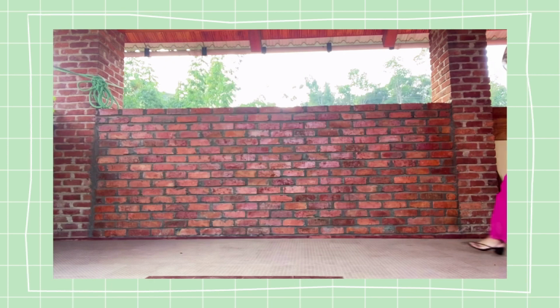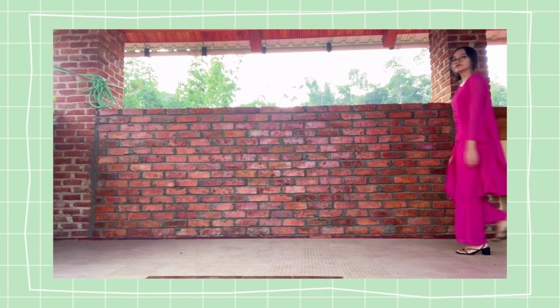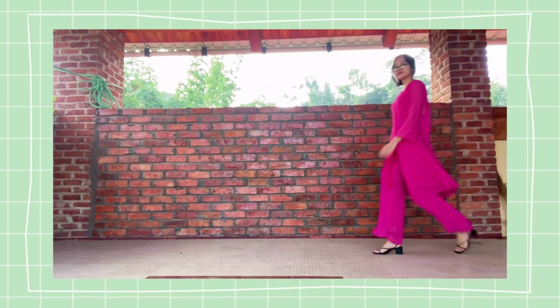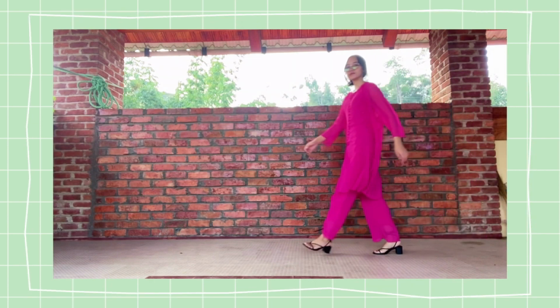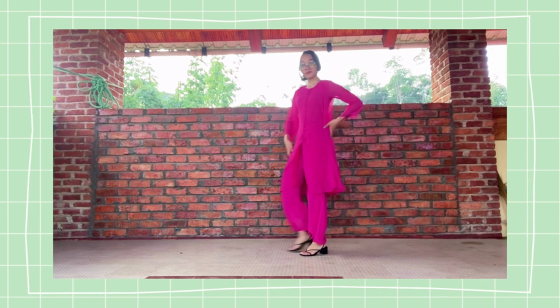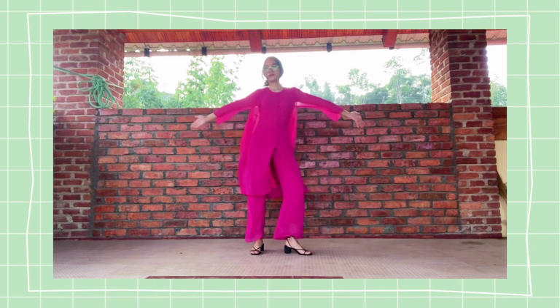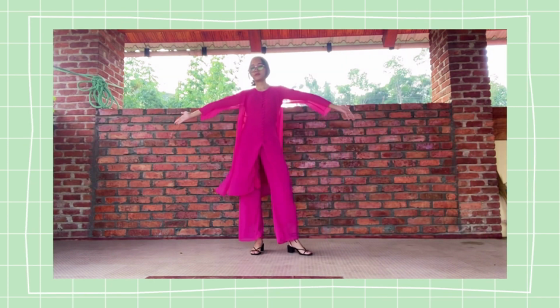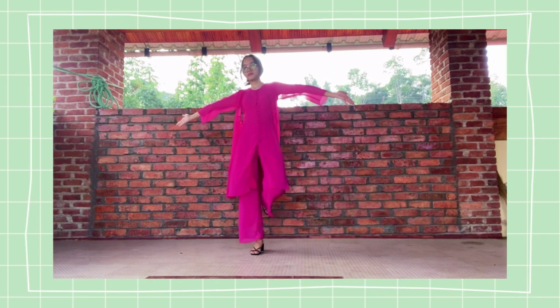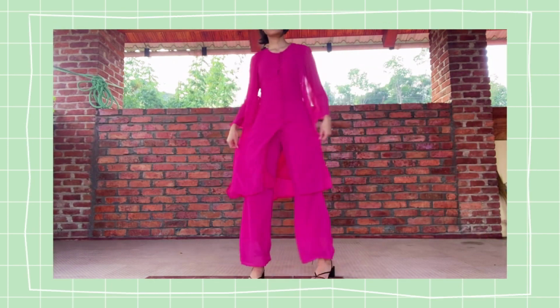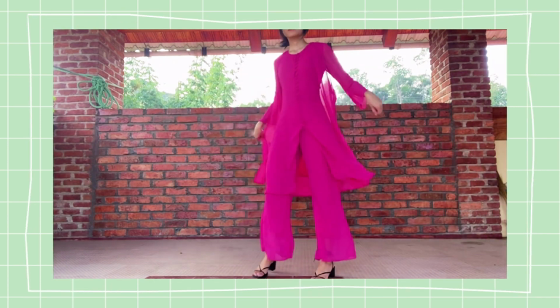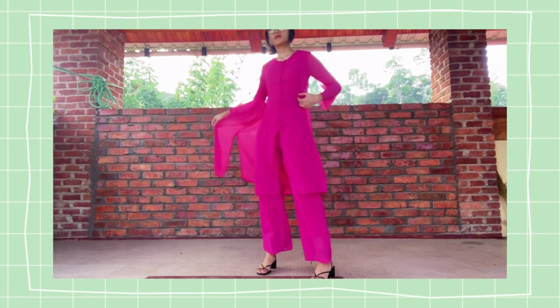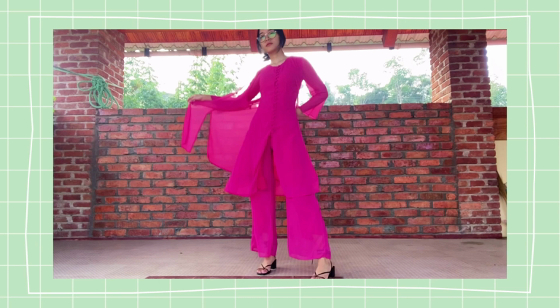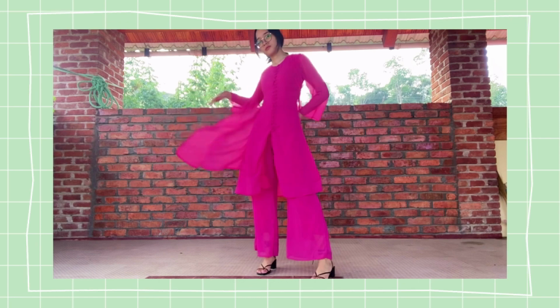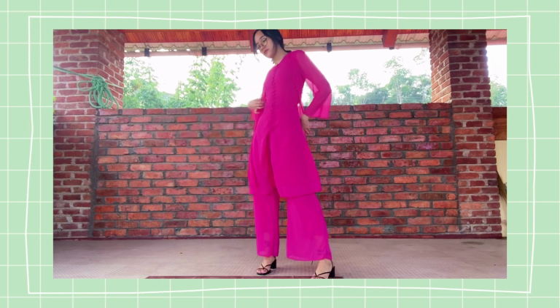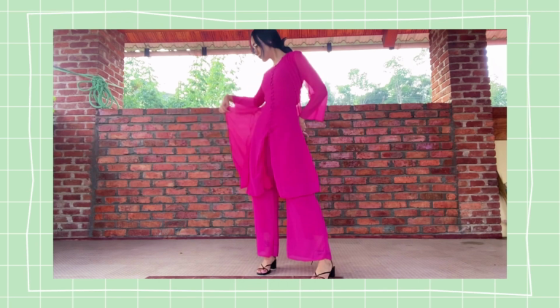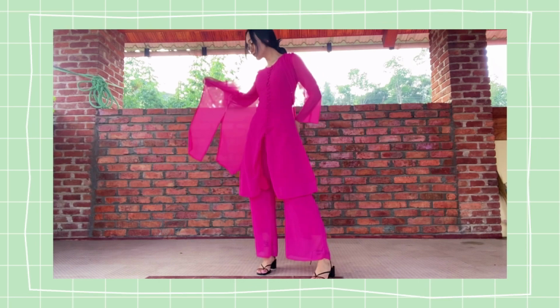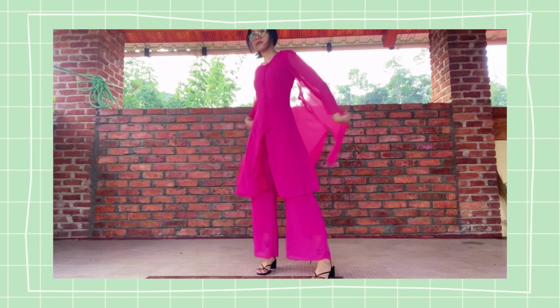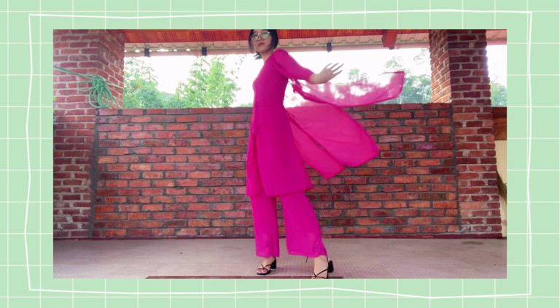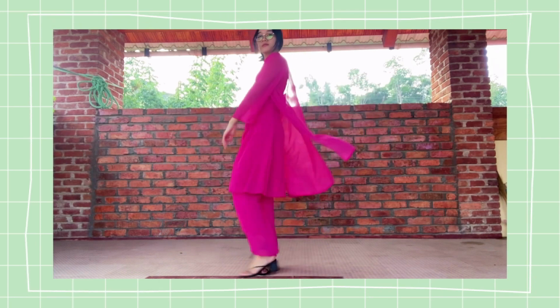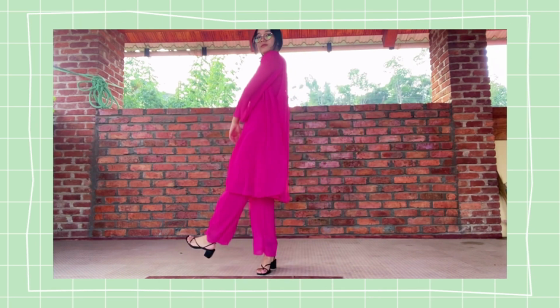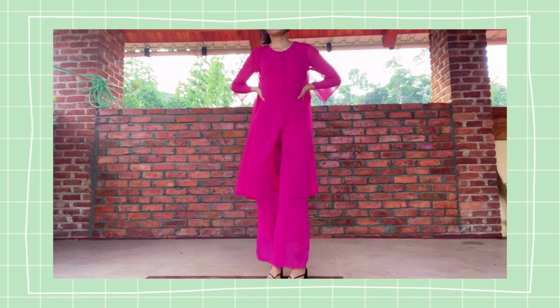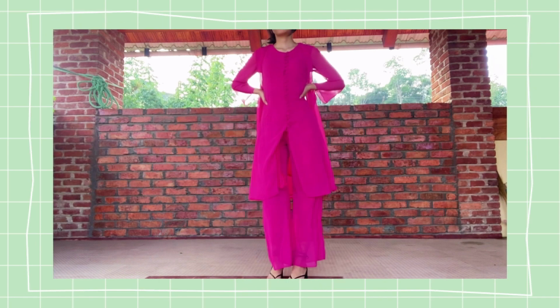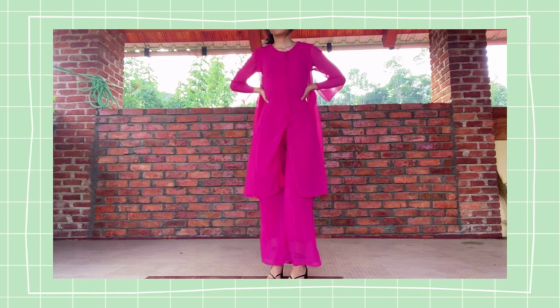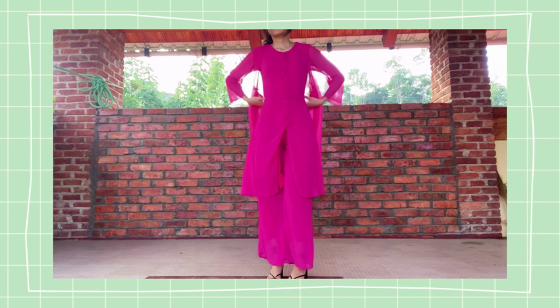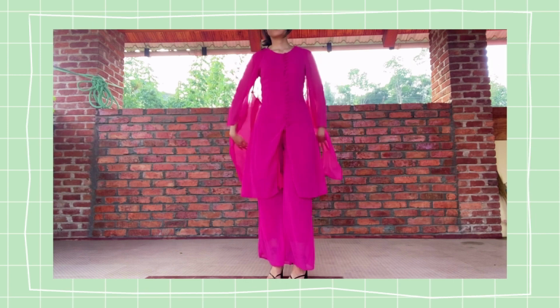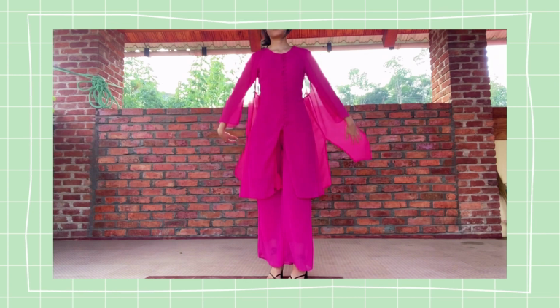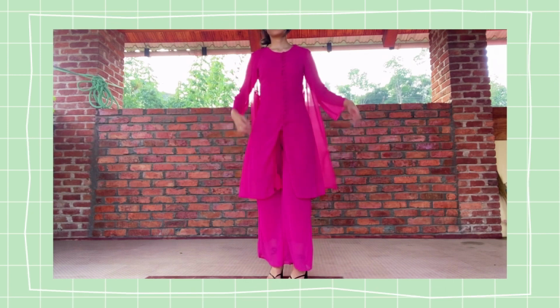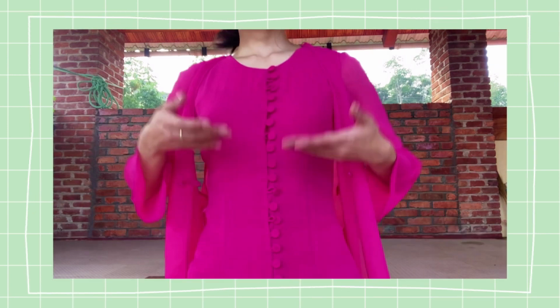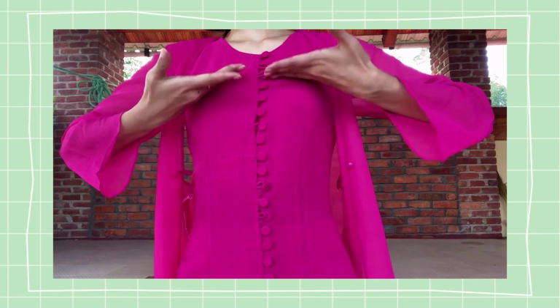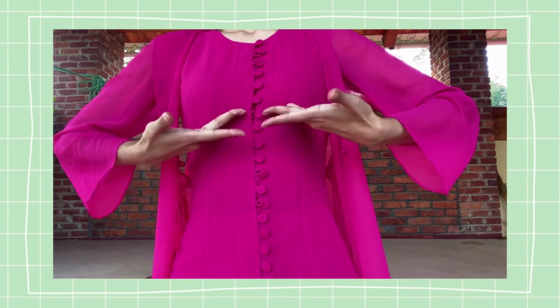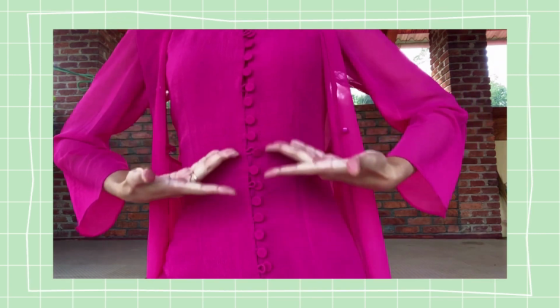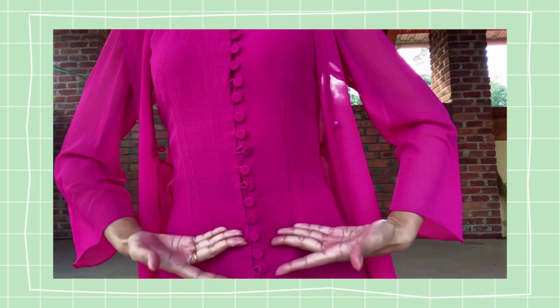The lady in pink — mom wore this in her wedding reception and she designed it herself, which is really impressive. It looks really flattering on the body and it's lightweight, but the buttons took me forever.